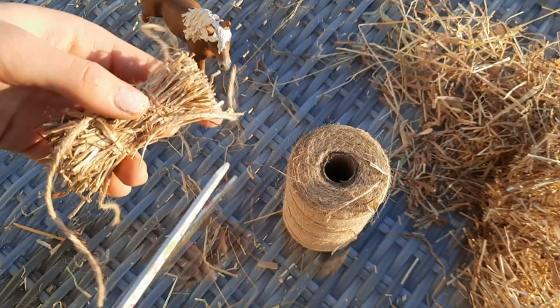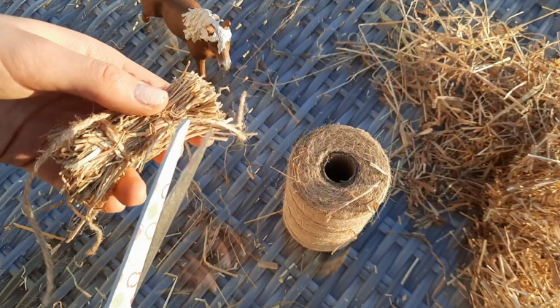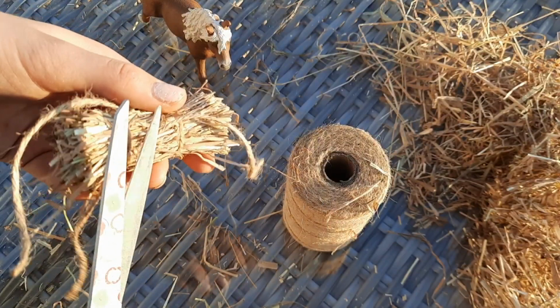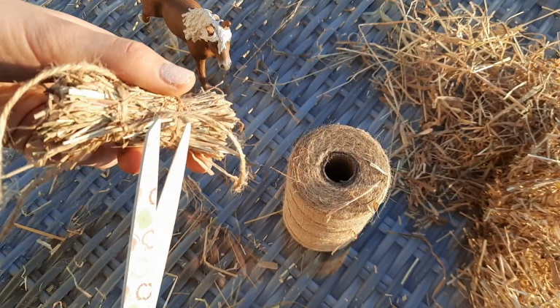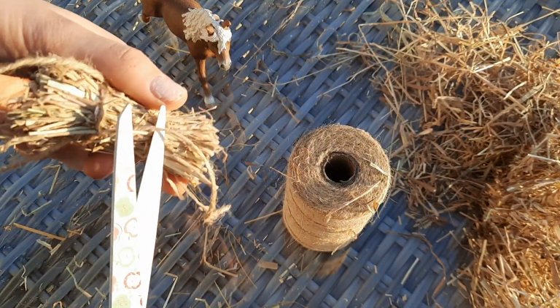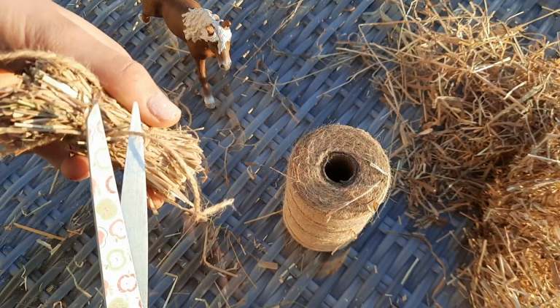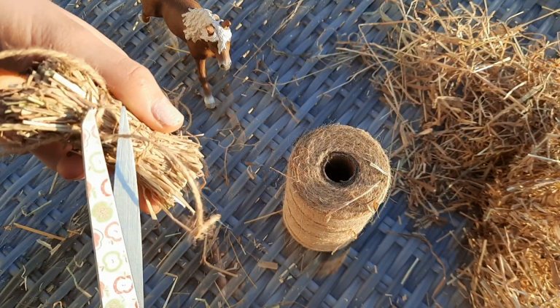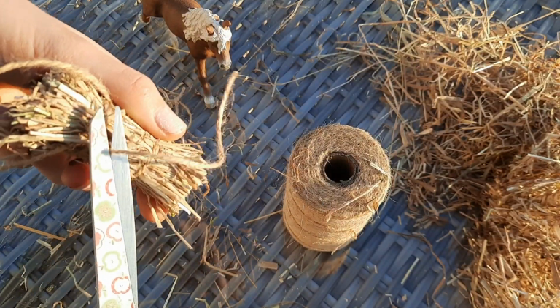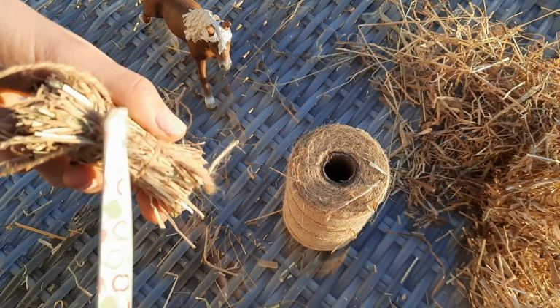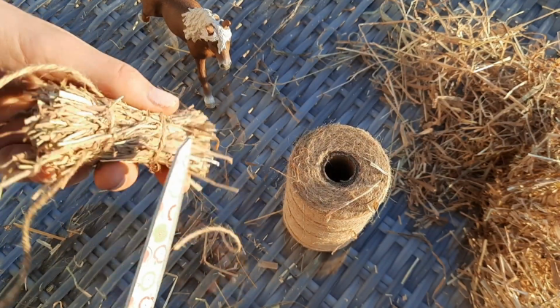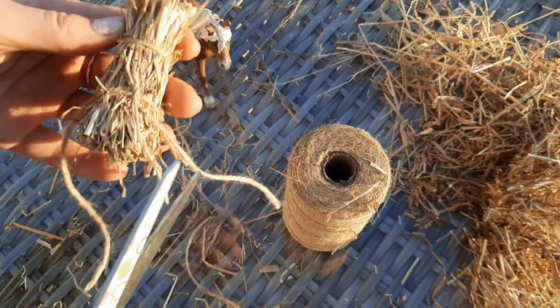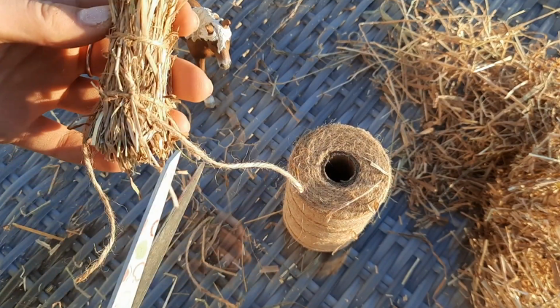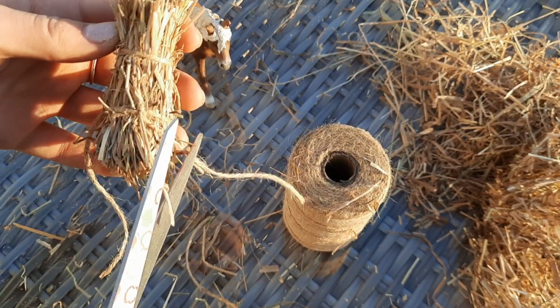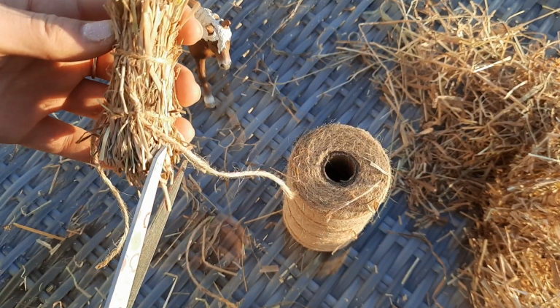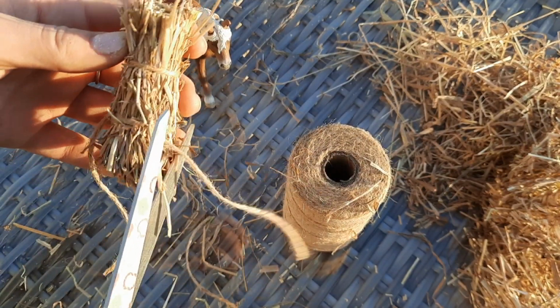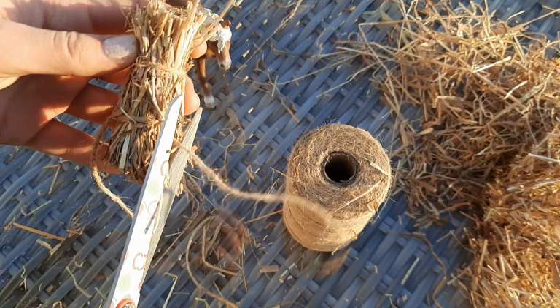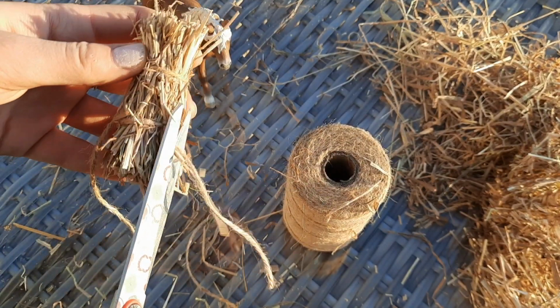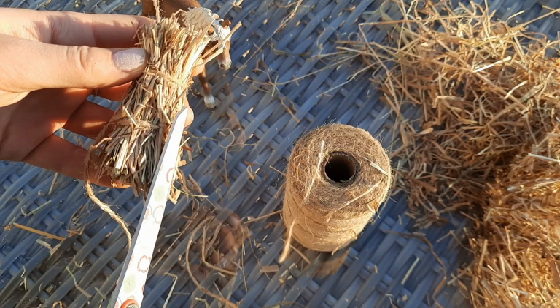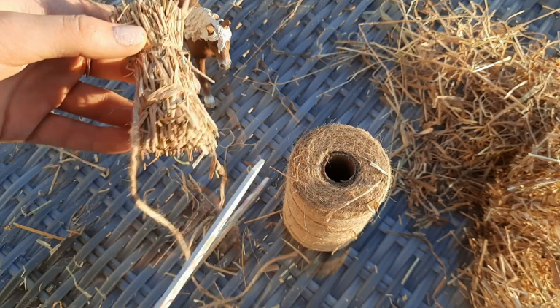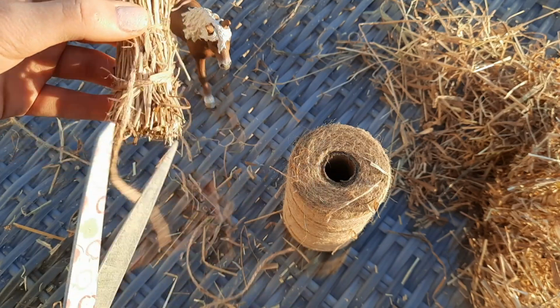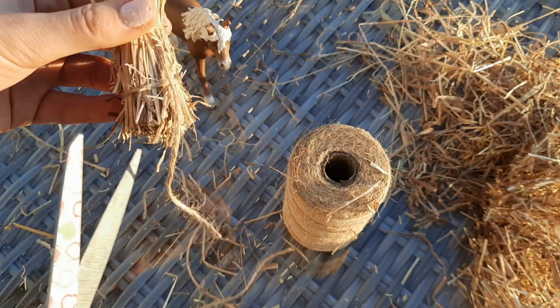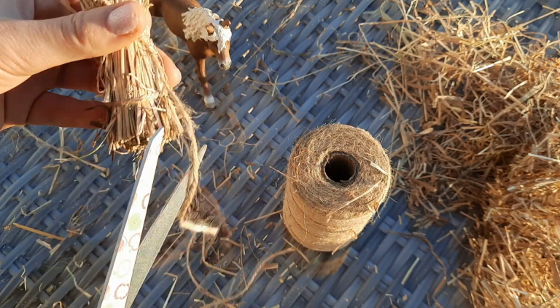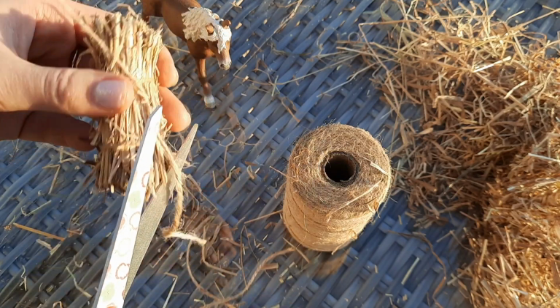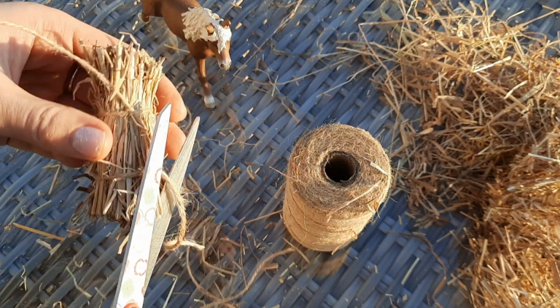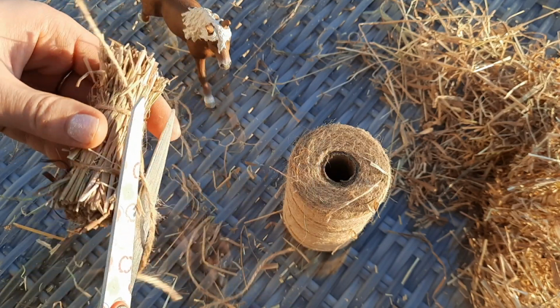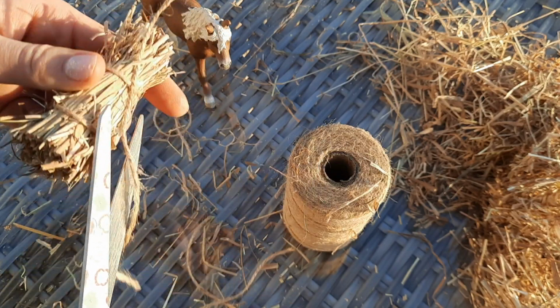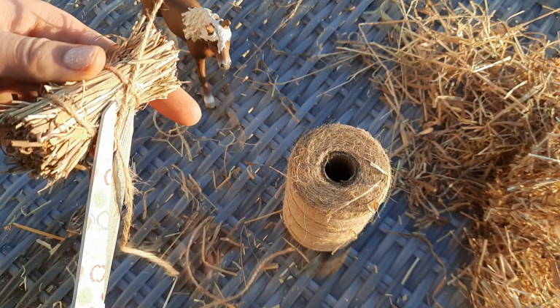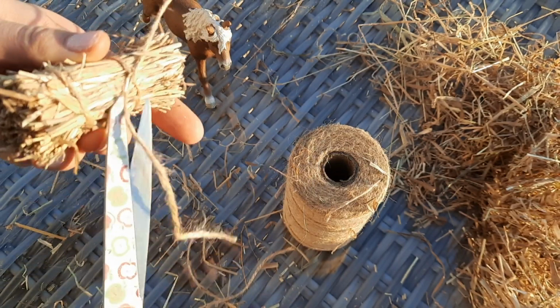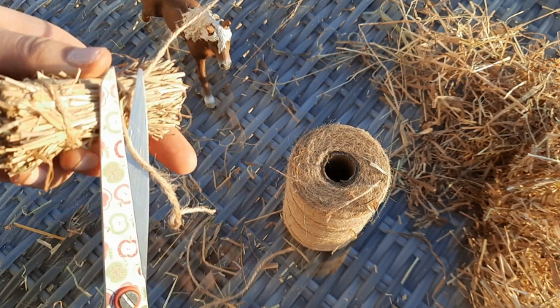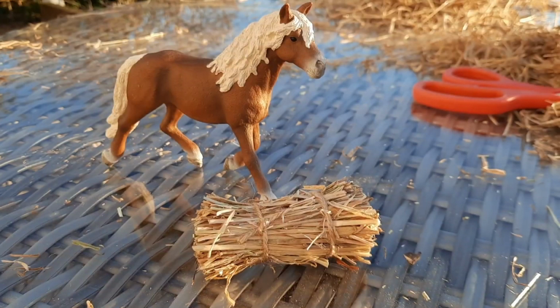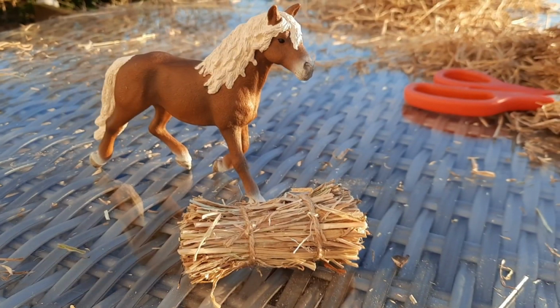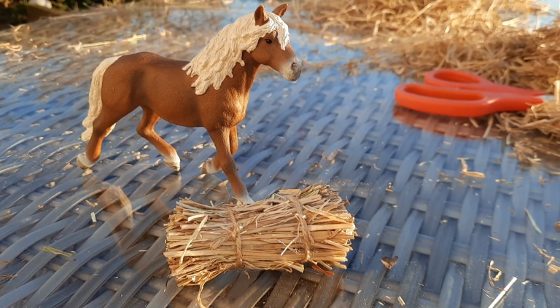And that's one hay bale all tied up — now you just go back and cut off the excess string and you've got one excellent hay bale. Ta-da!